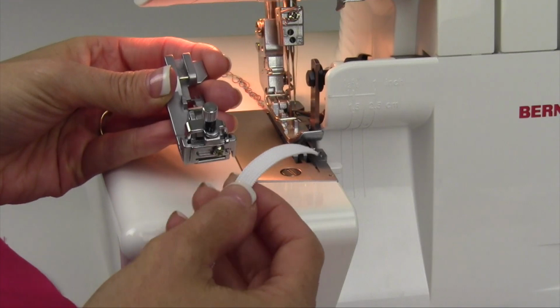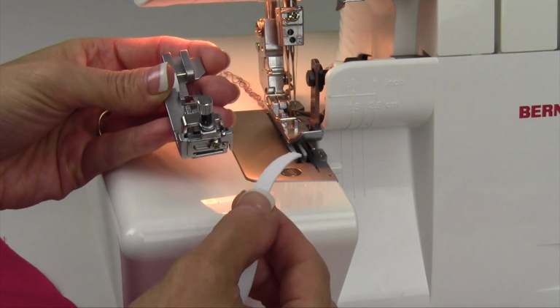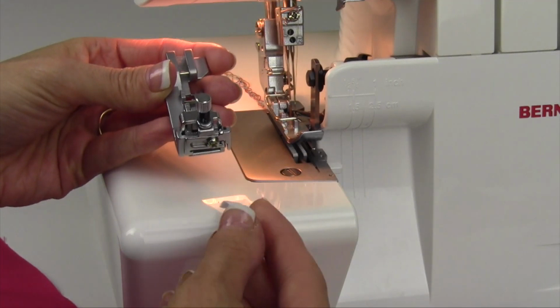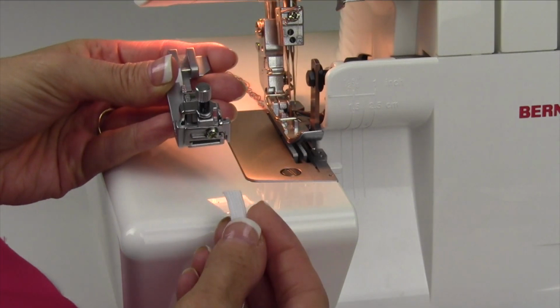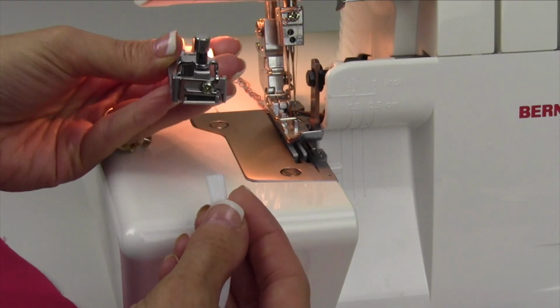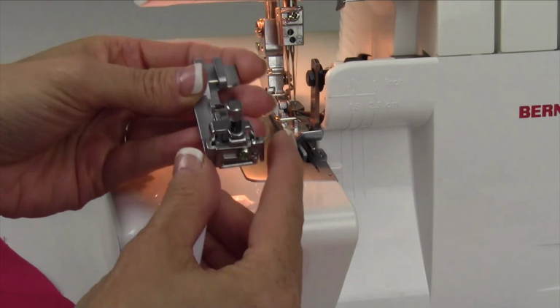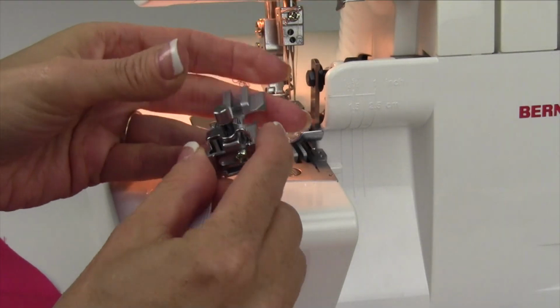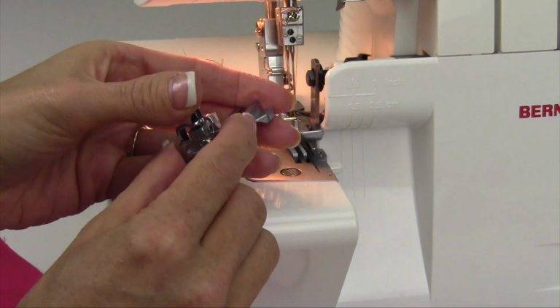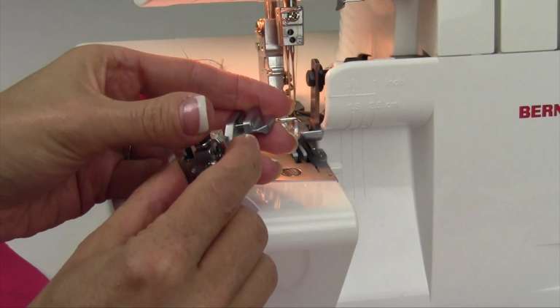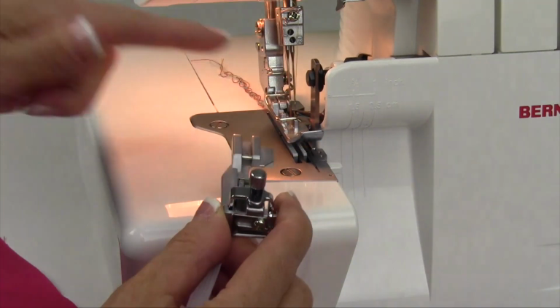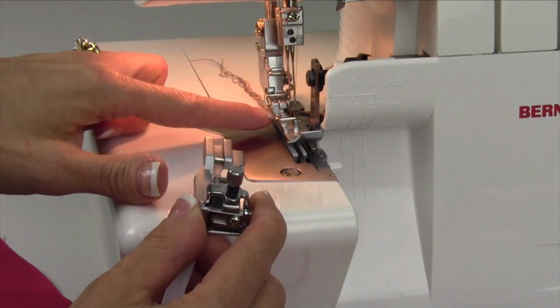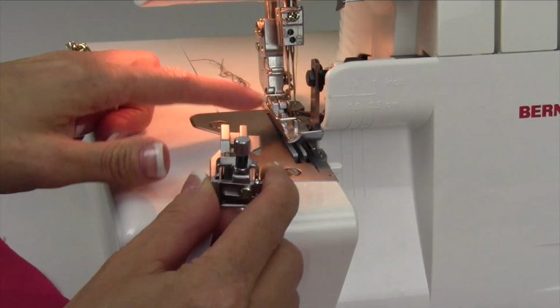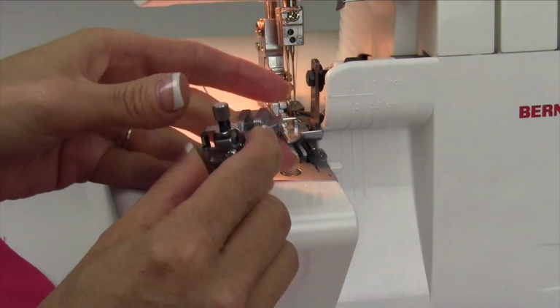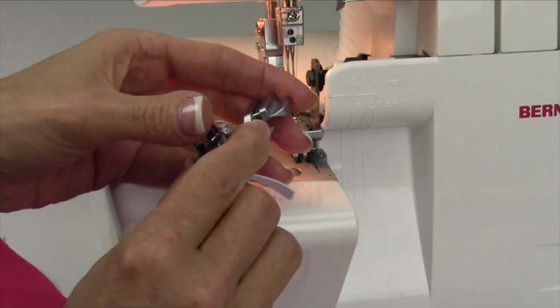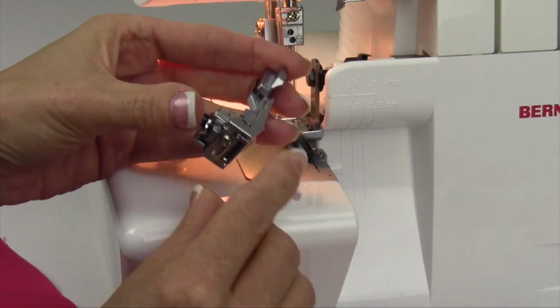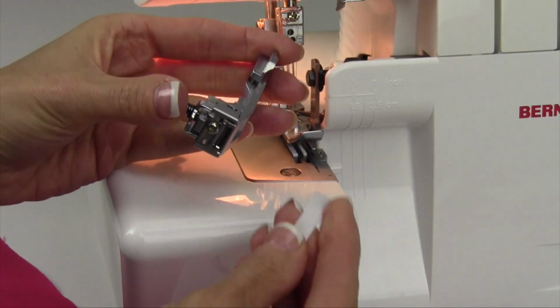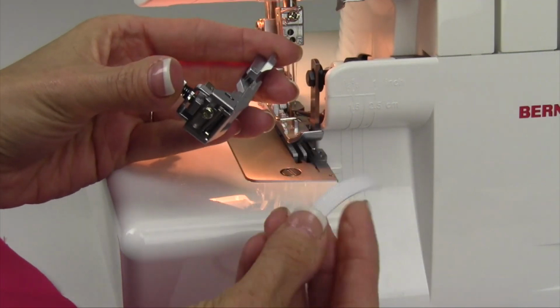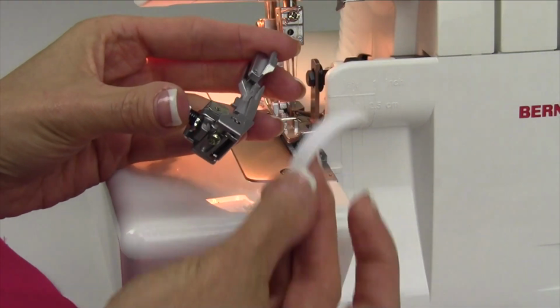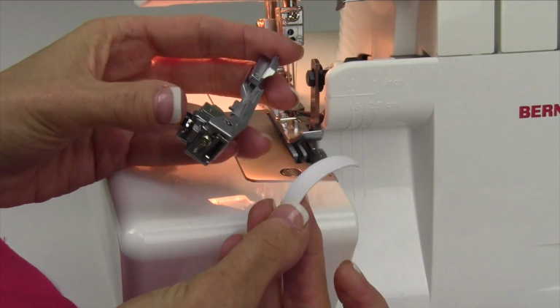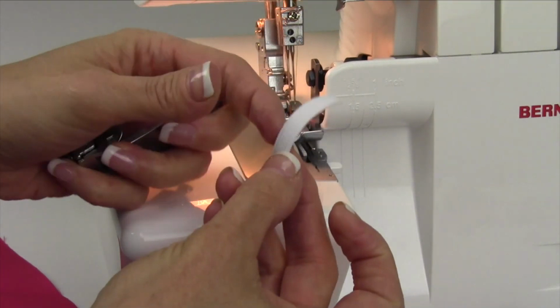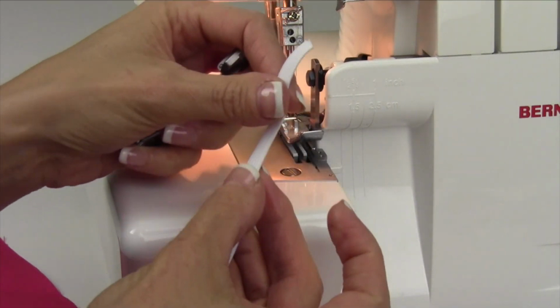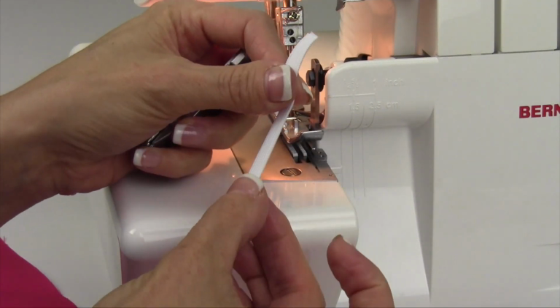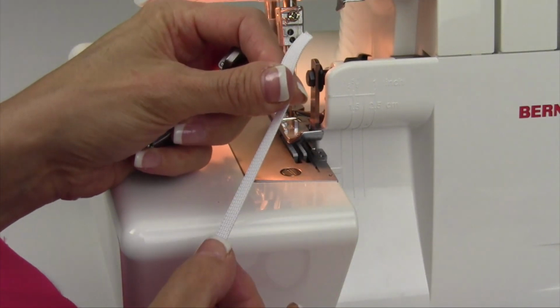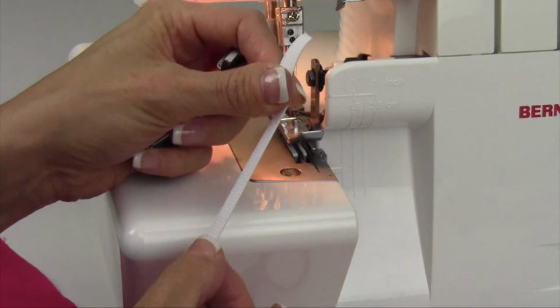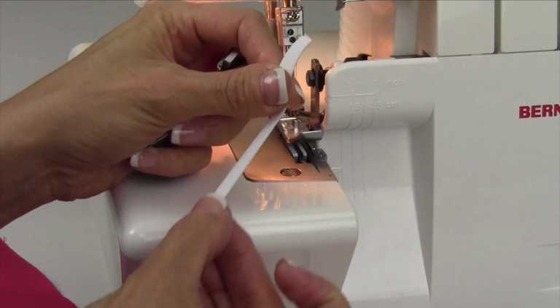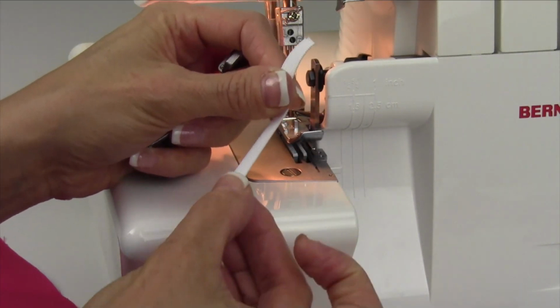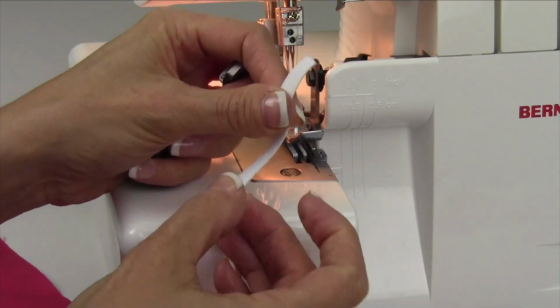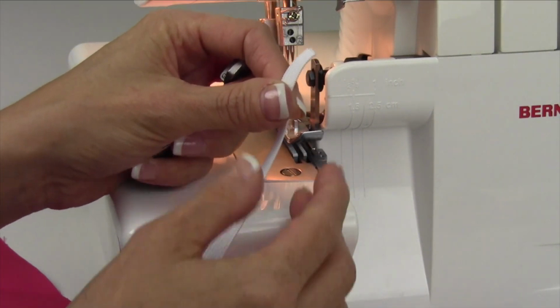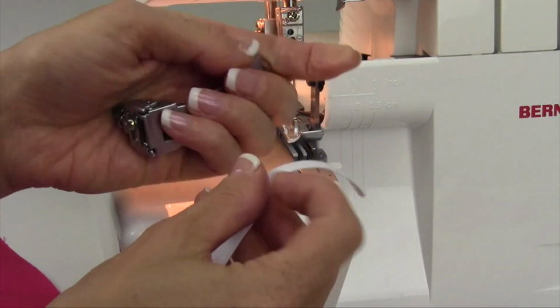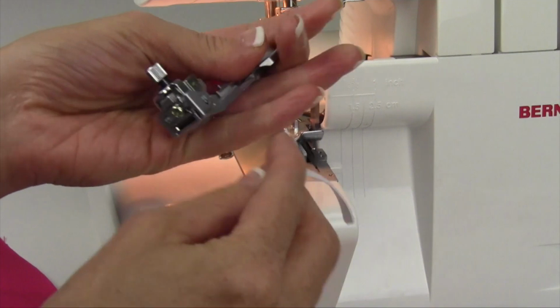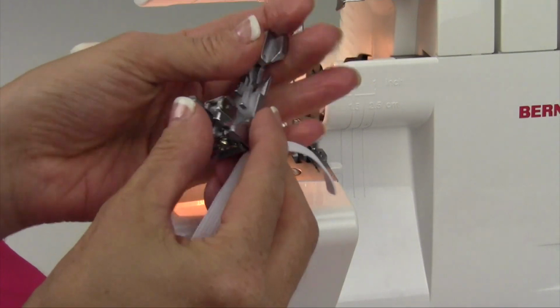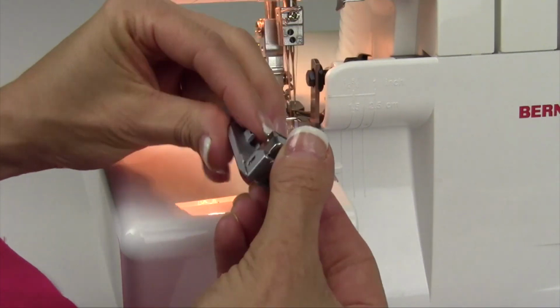Another great accessory is the elasticator that you can put on the serger. Set the serger up for a four thread overlock, and you can use this foot to put equal pressure so it stretches an even amount all the way across the edge of your fabric.